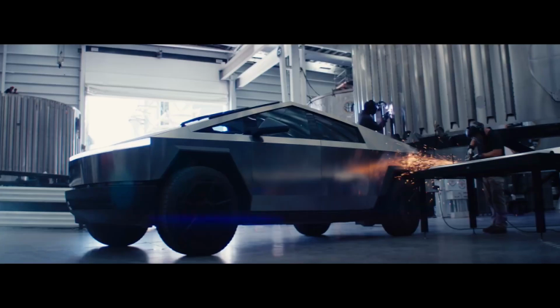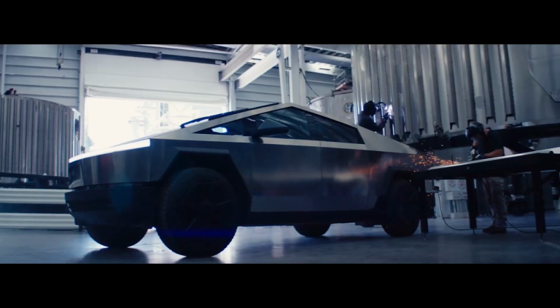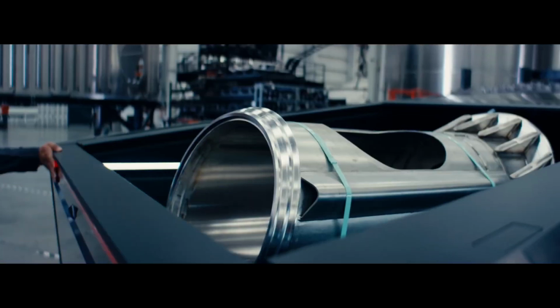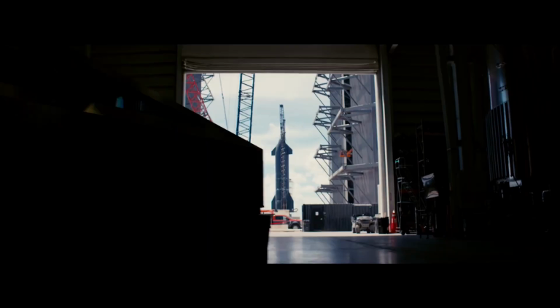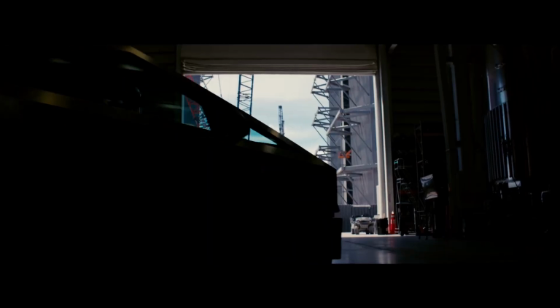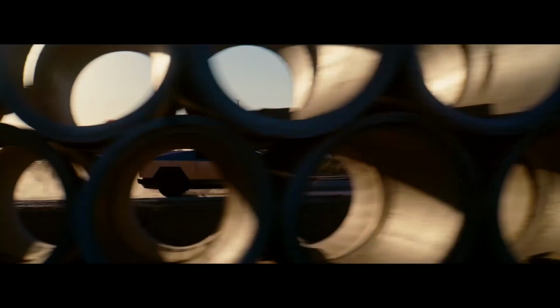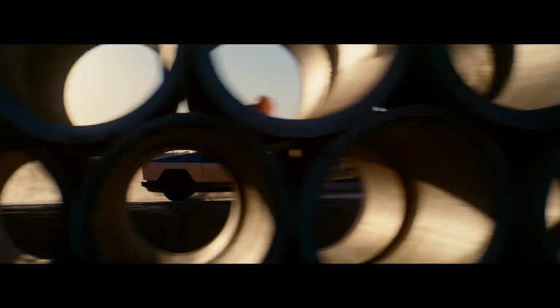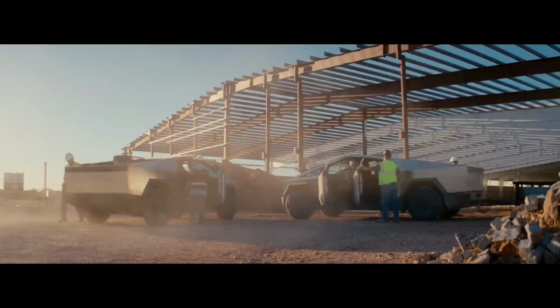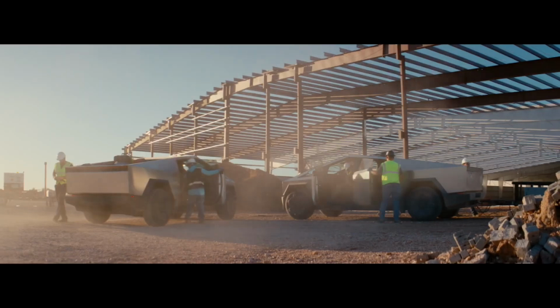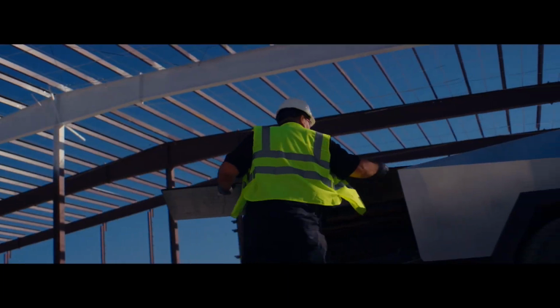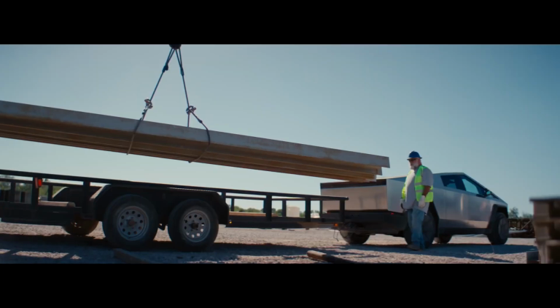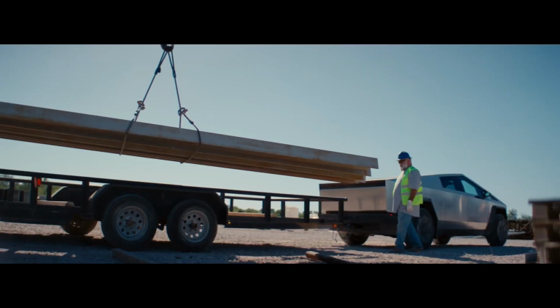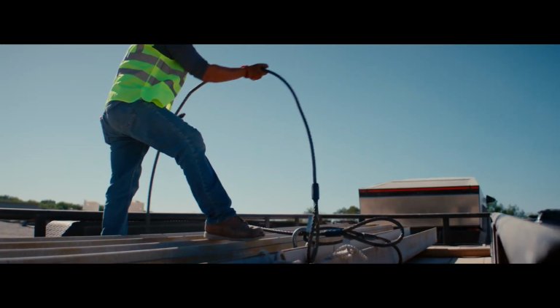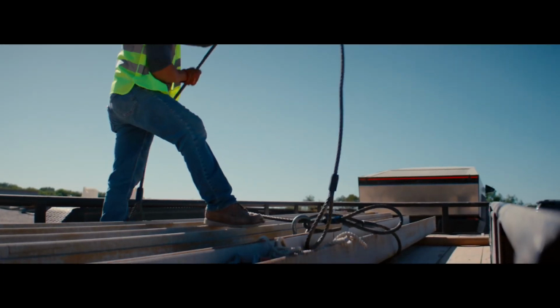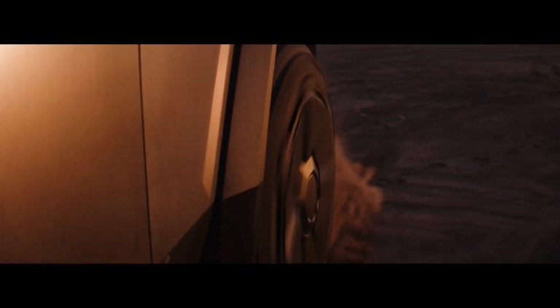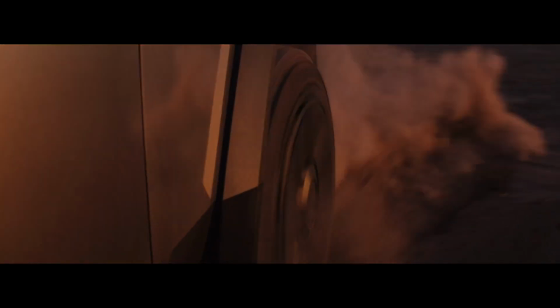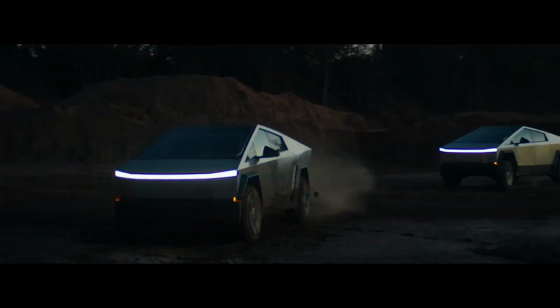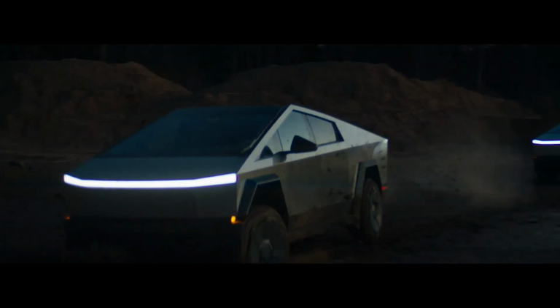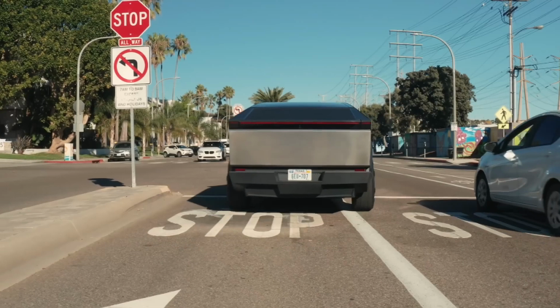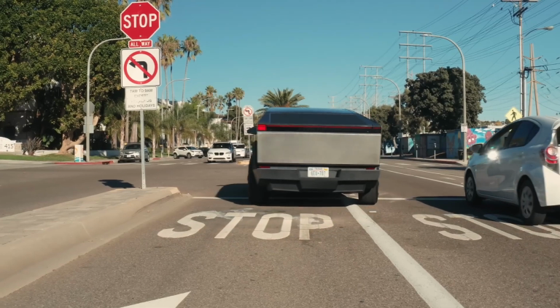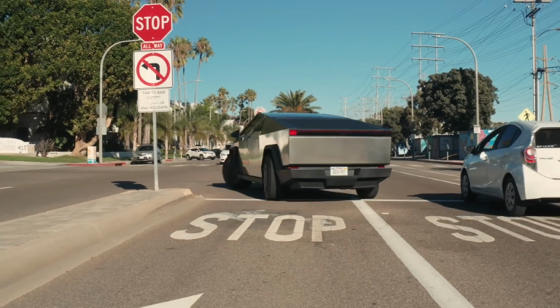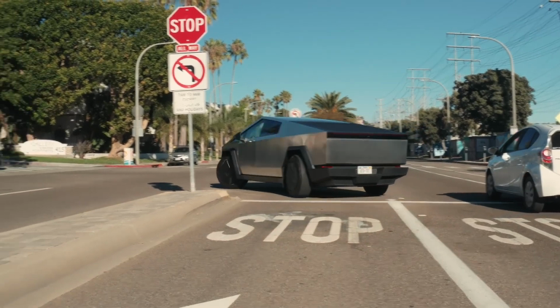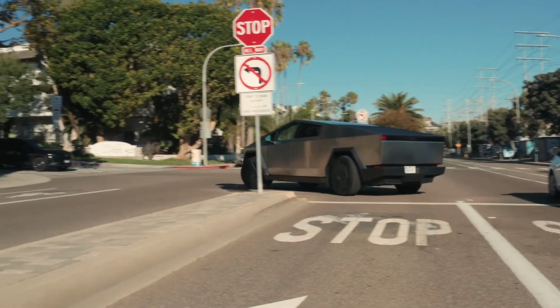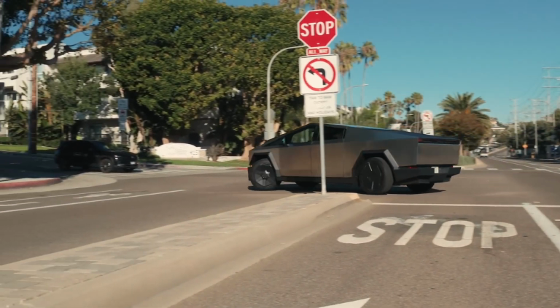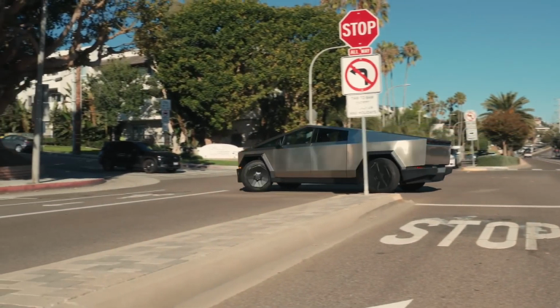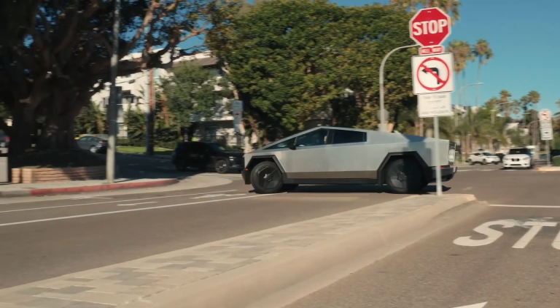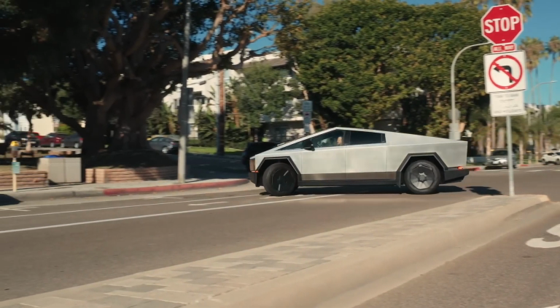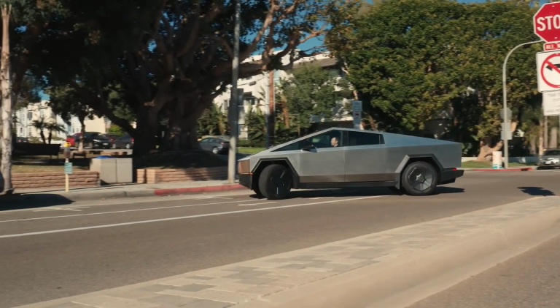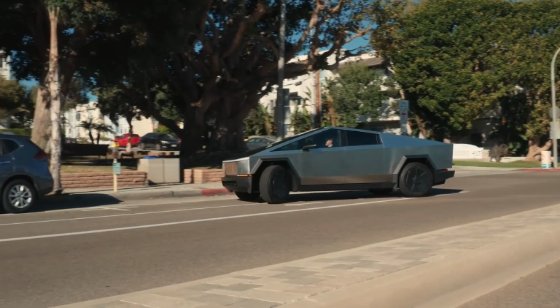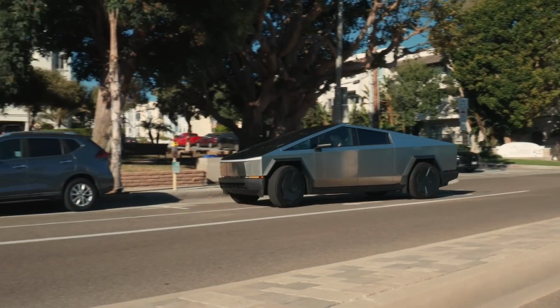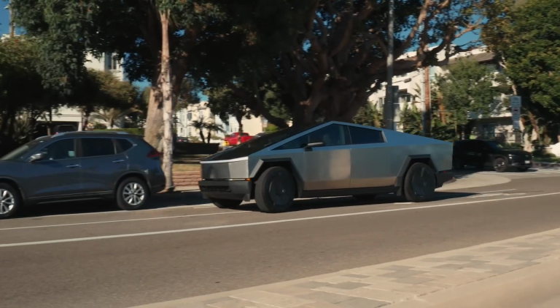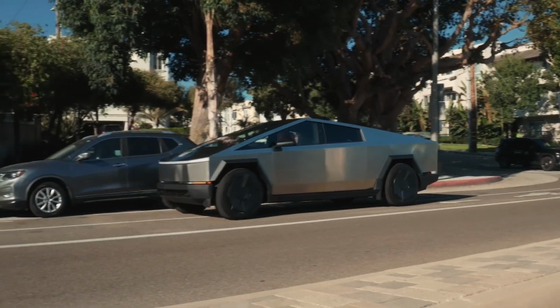On the utility side, the Cybertruck features a 6-foot-long bed, extra storage, and a tonneau cover, along with a powered gate. It's not just a truck — it's a powerhouse with 120V and 240V outlets for tools or charging.